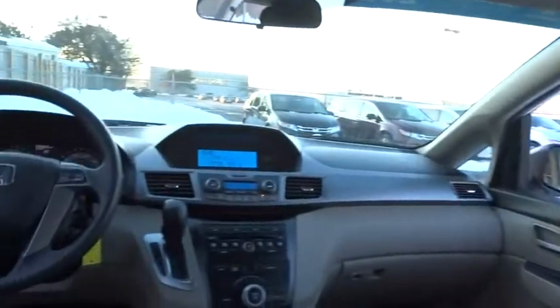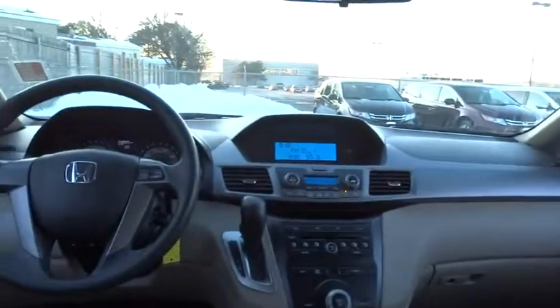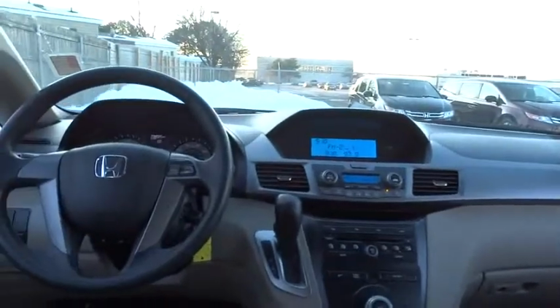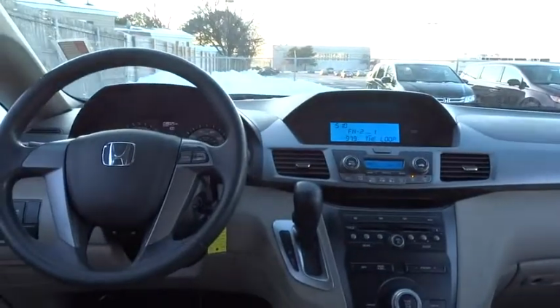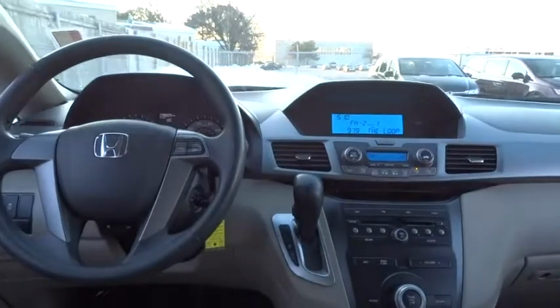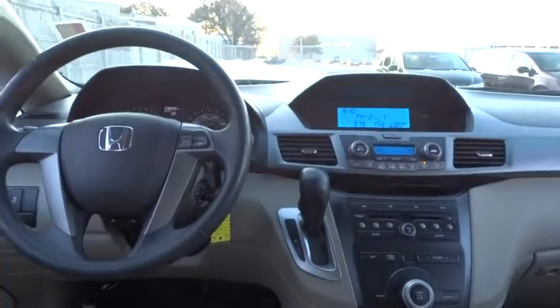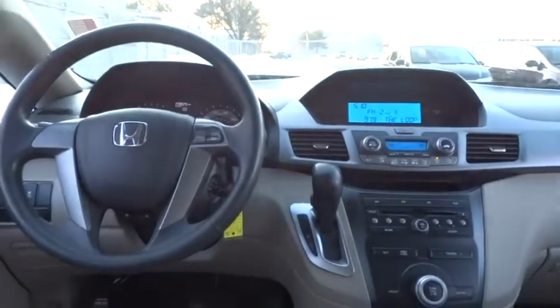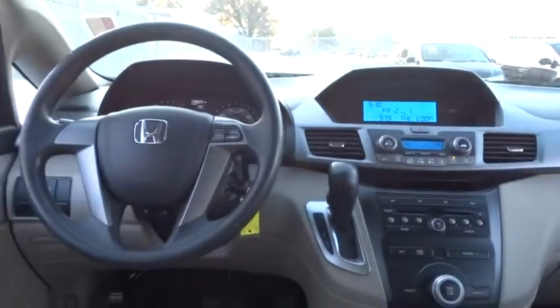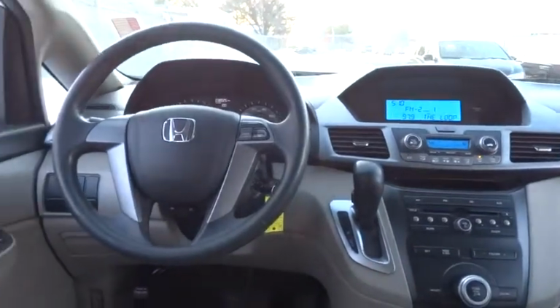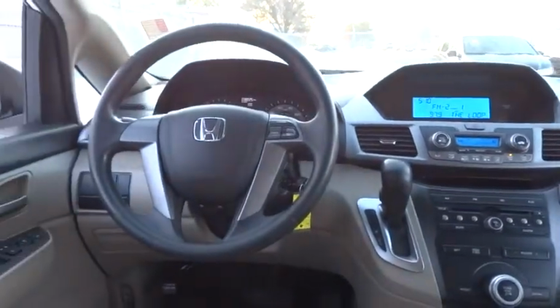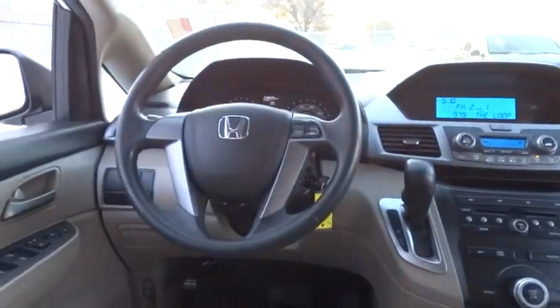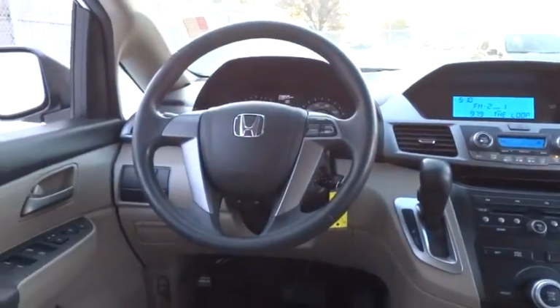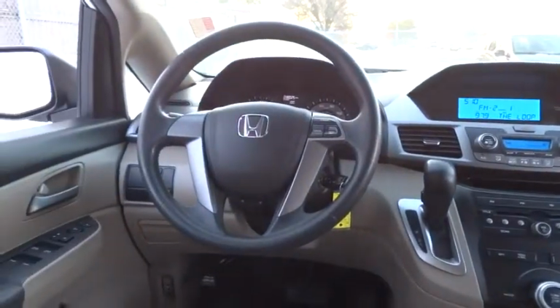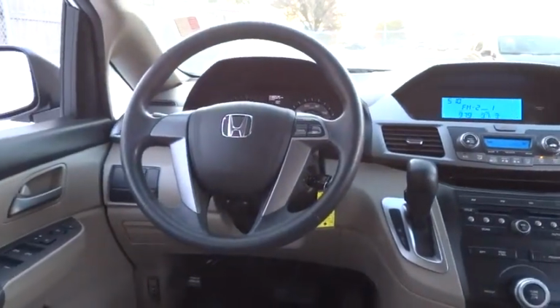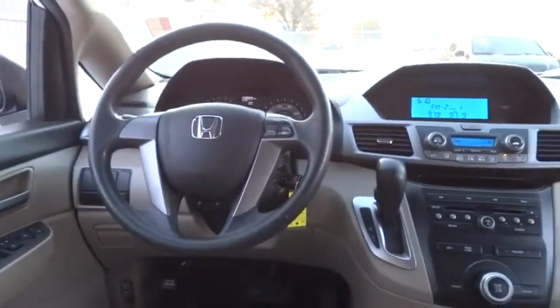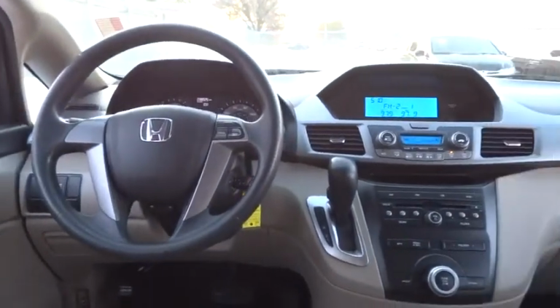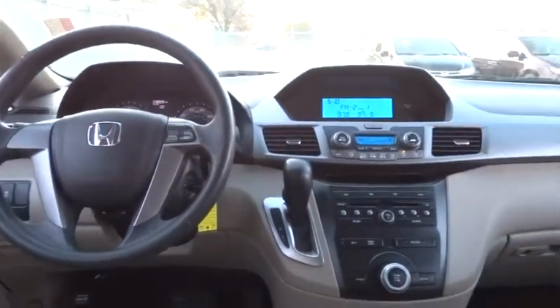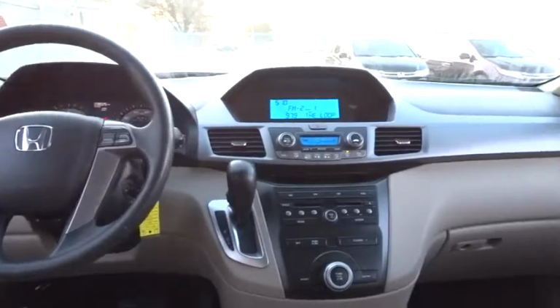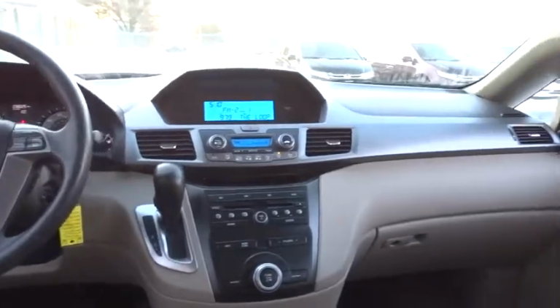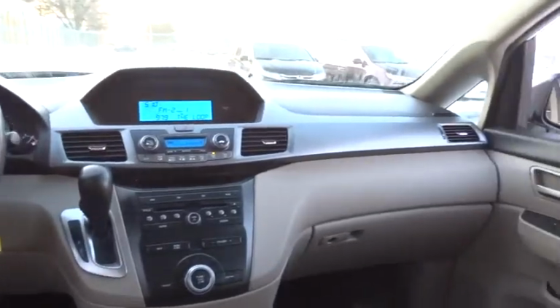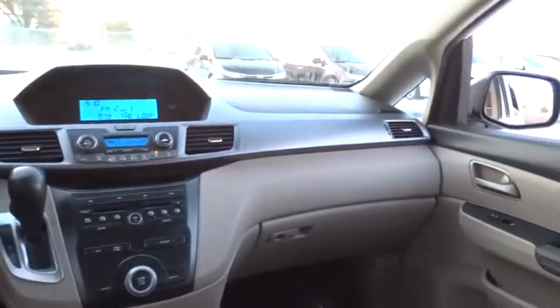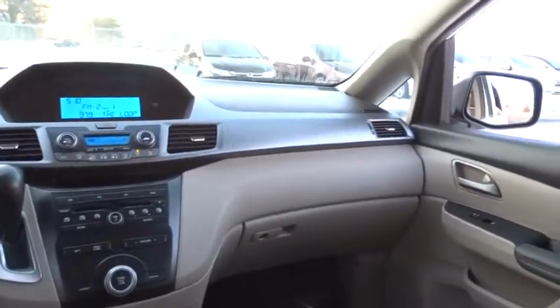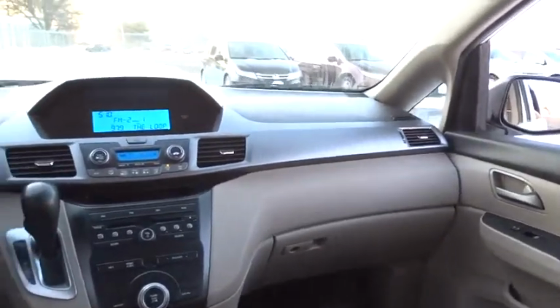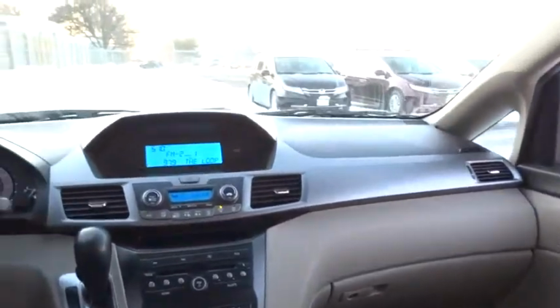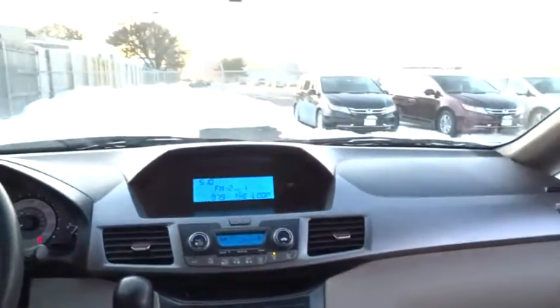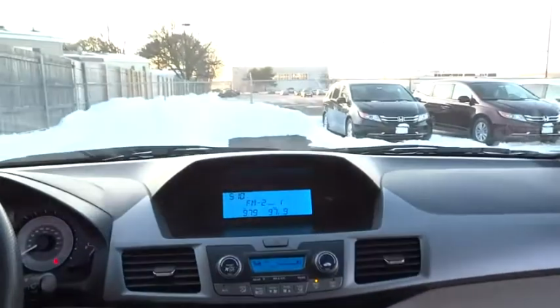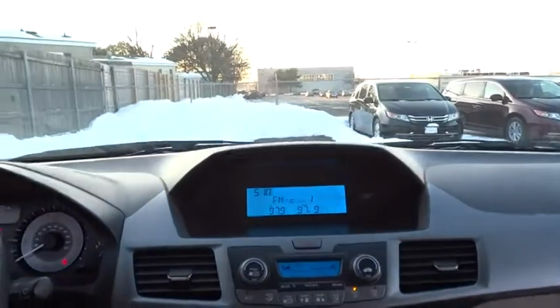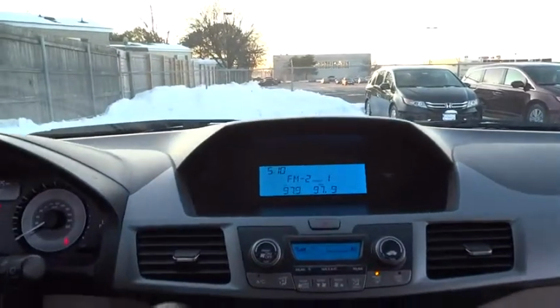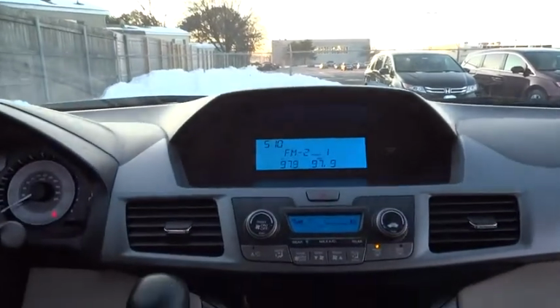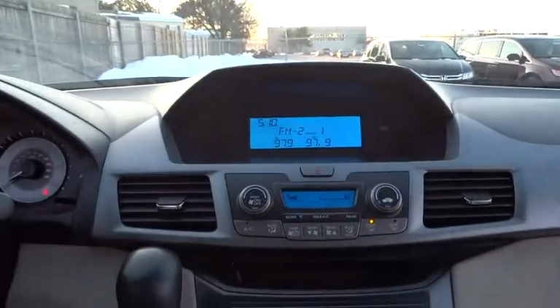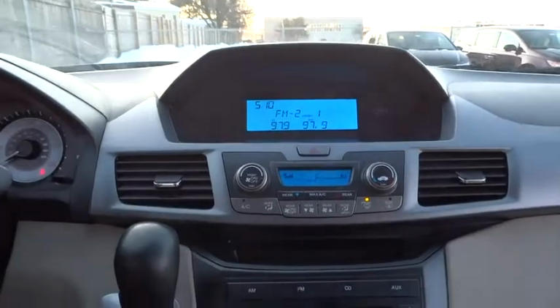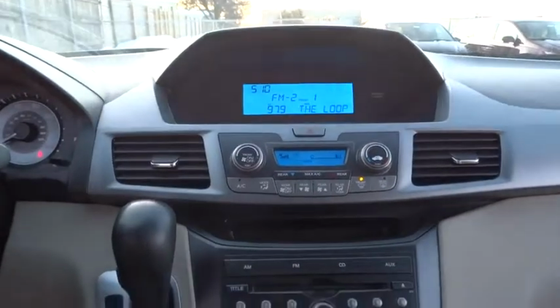Tachometer, vehicle stability assist, front stabilizer bar, halogen headlamps, rear wiper, variable speed intermittent wipers, power mirrors, drive-by-wire throttle, compact spare tire.